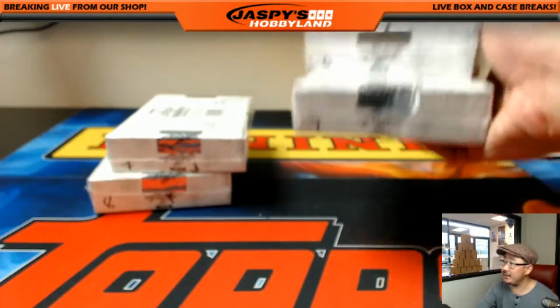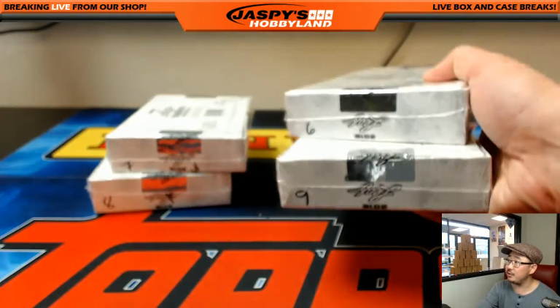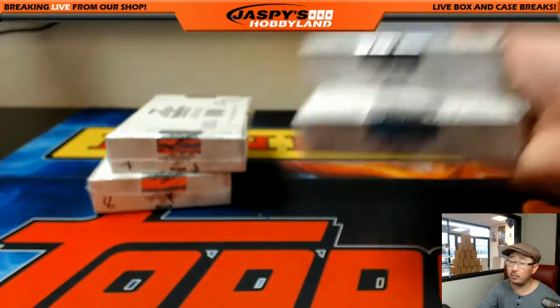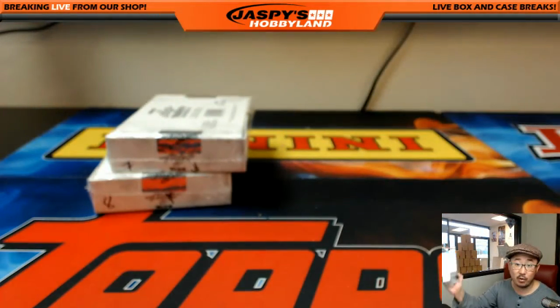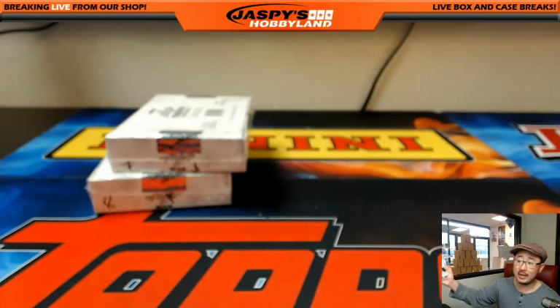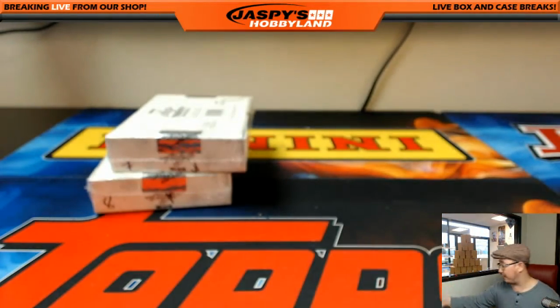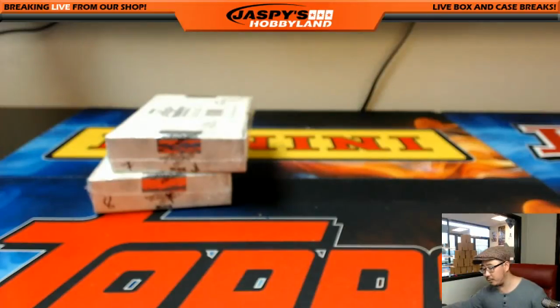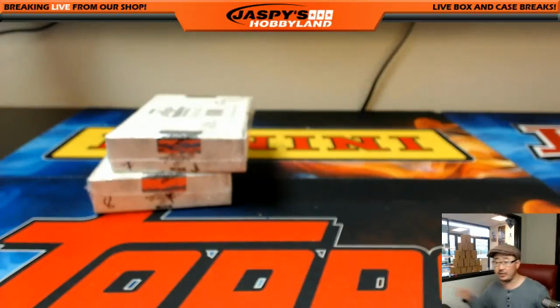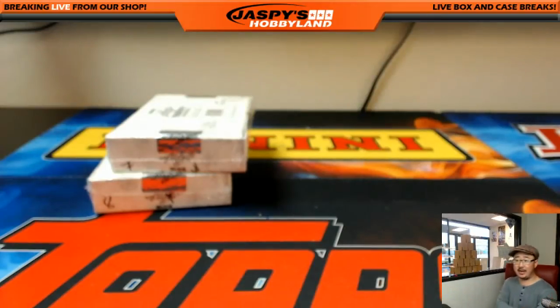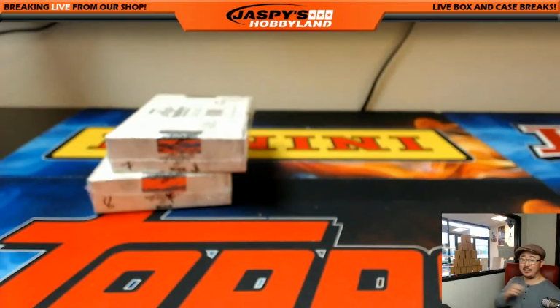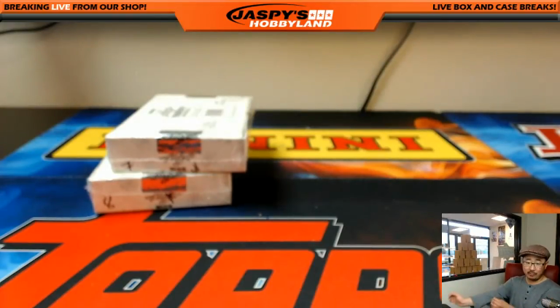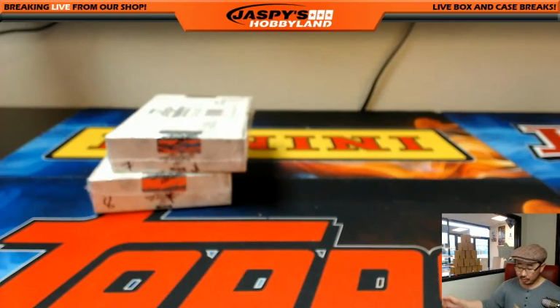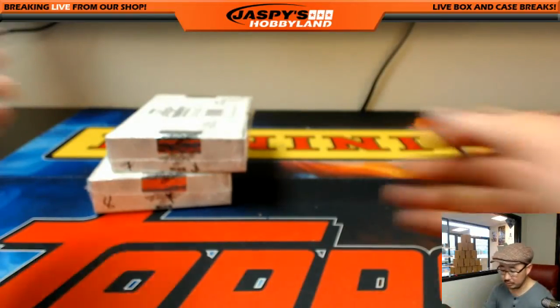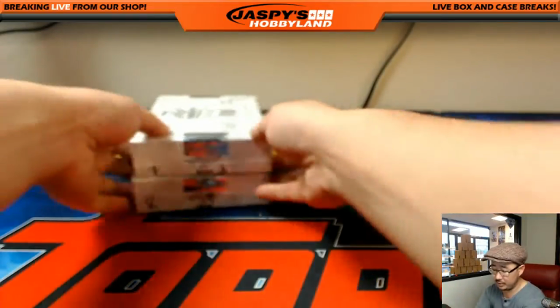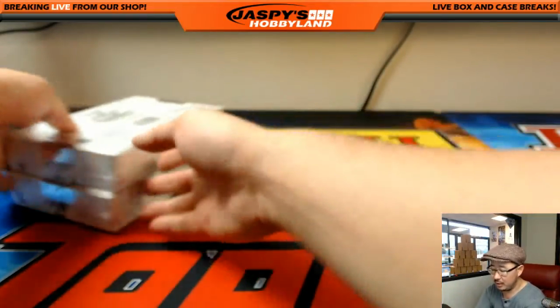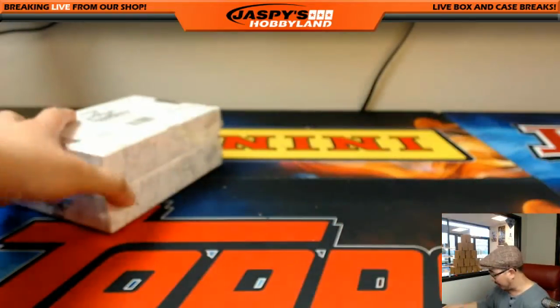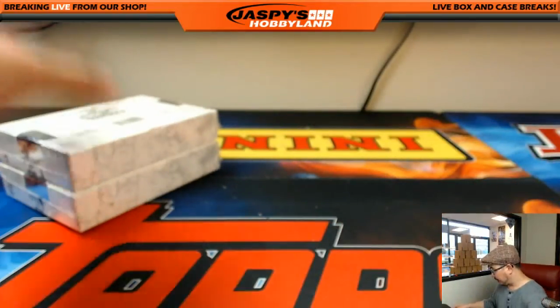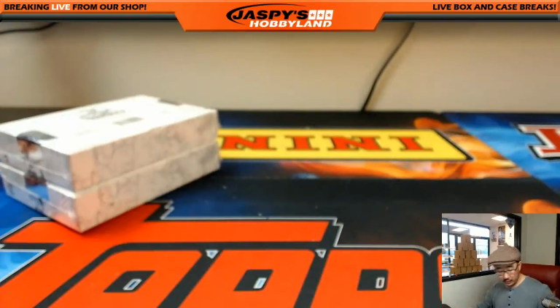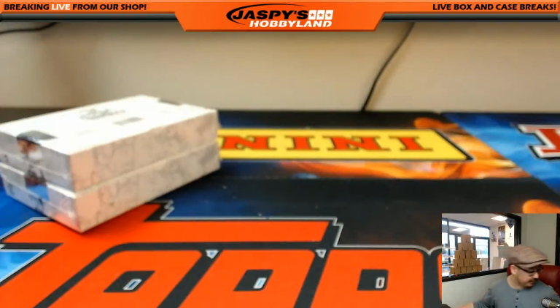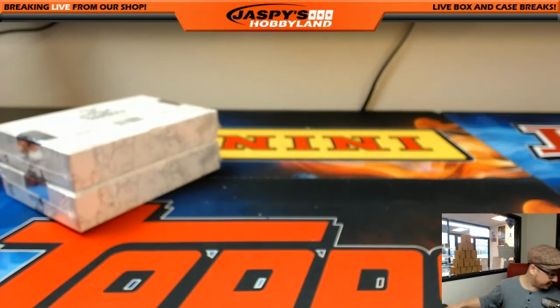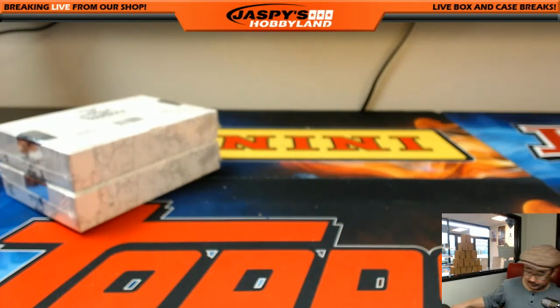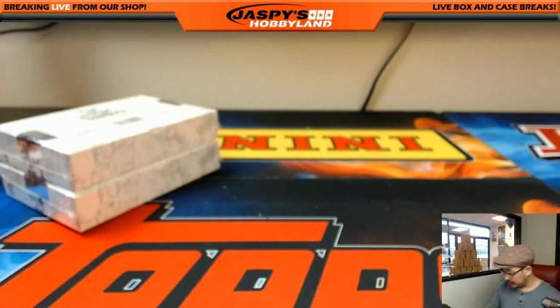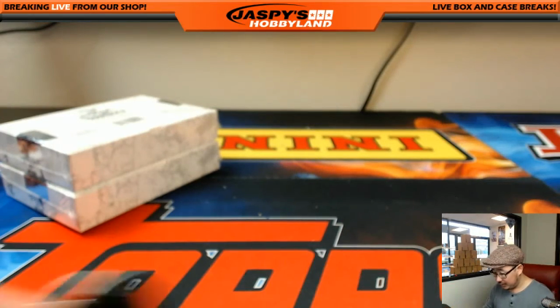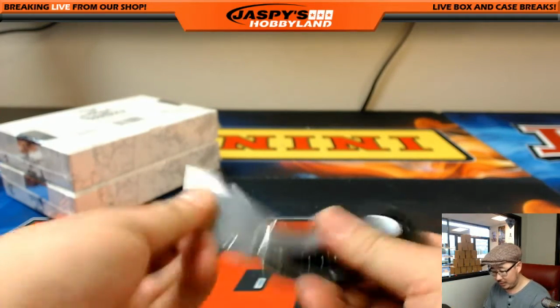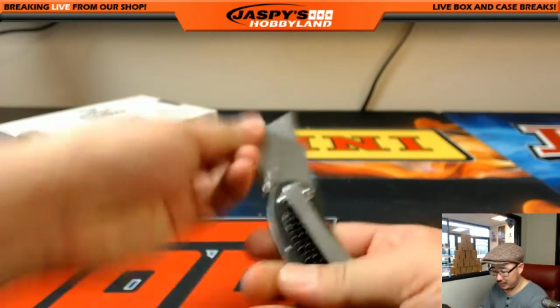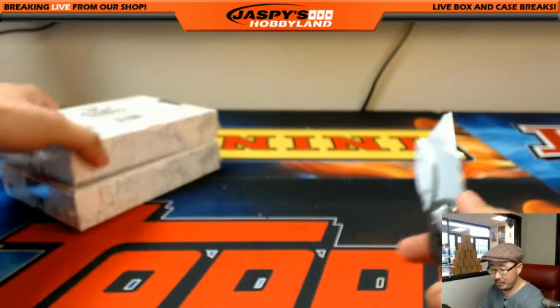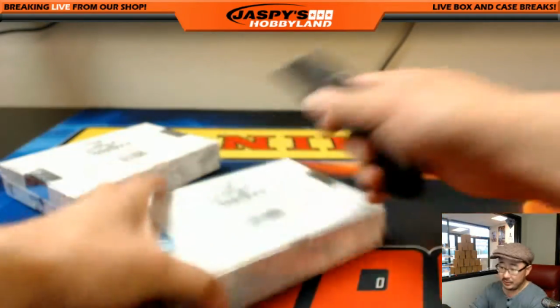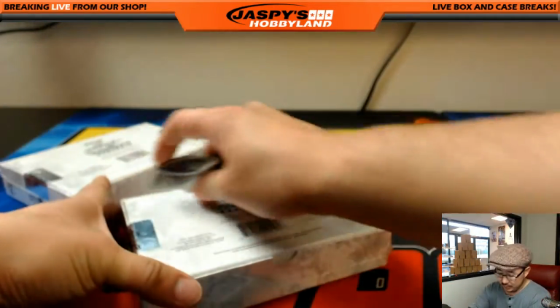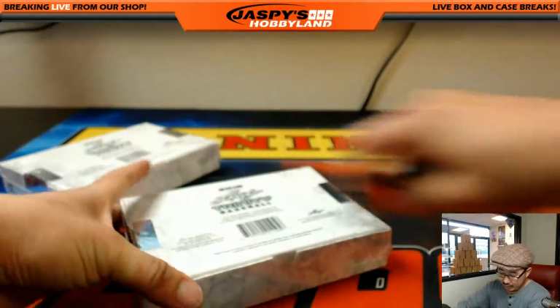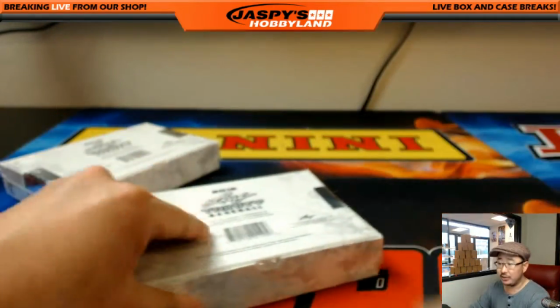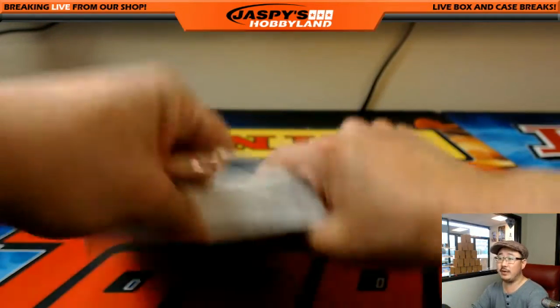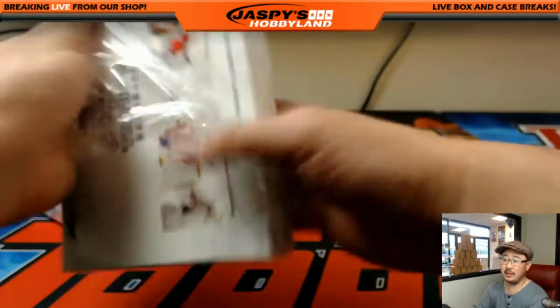So we're doing boxes 7 and 8. These two will be for the next break on jazpiecehobbyland.com, which is already in the store as you saw. So let's pop these open and see what hits we get. Then we'll randomize your names and randomize the hits.